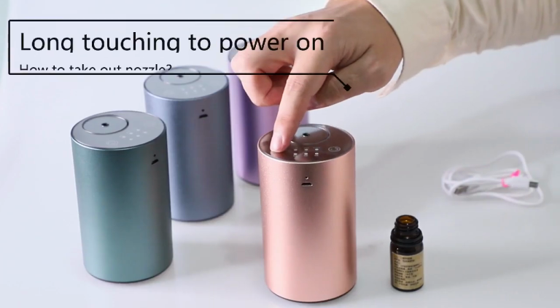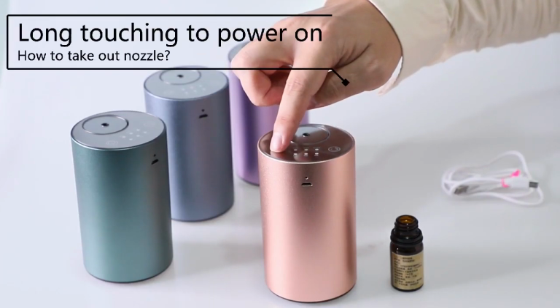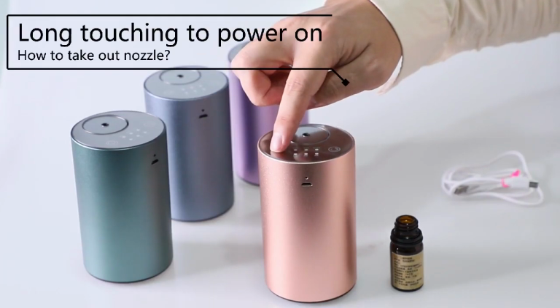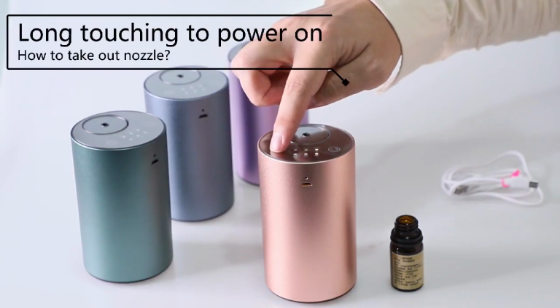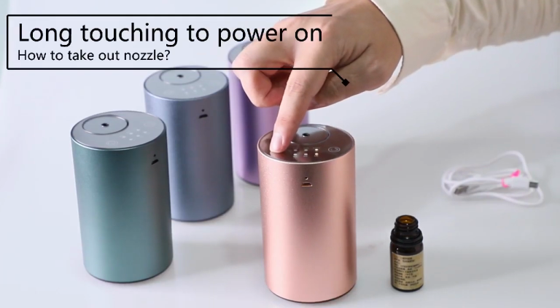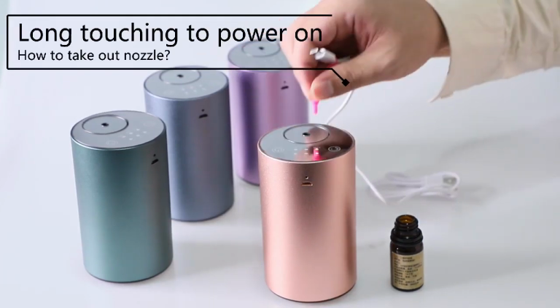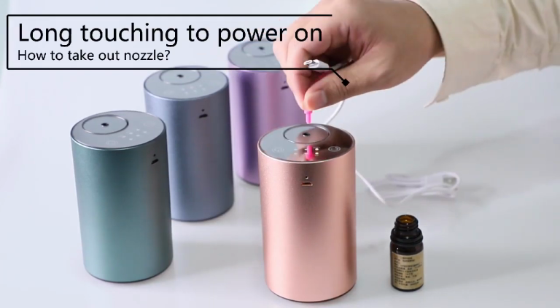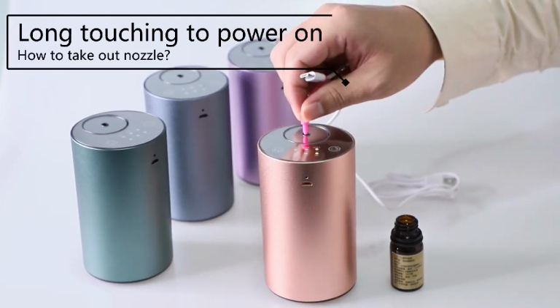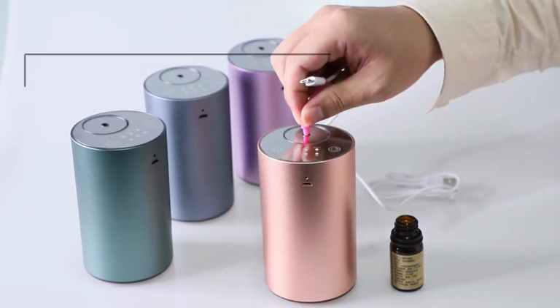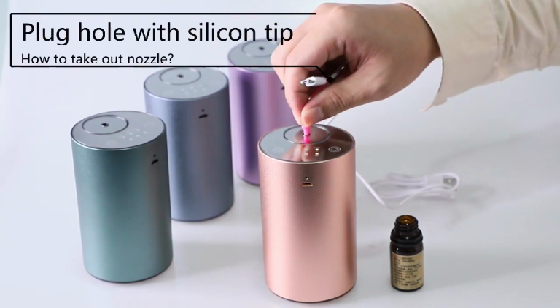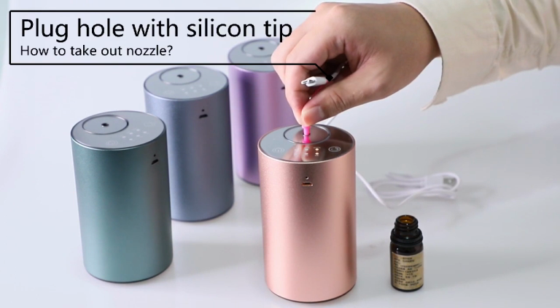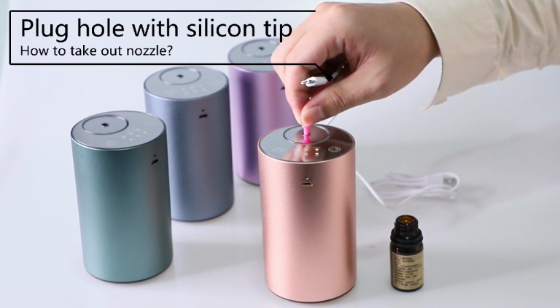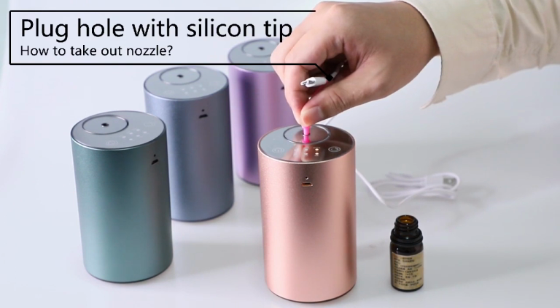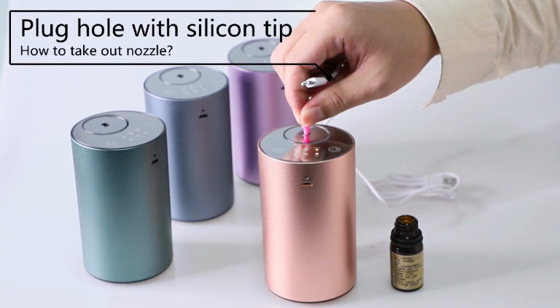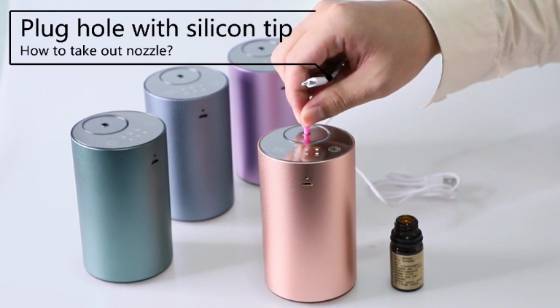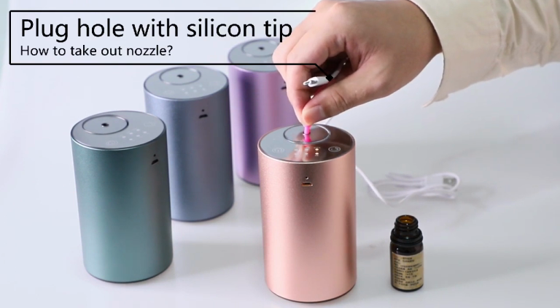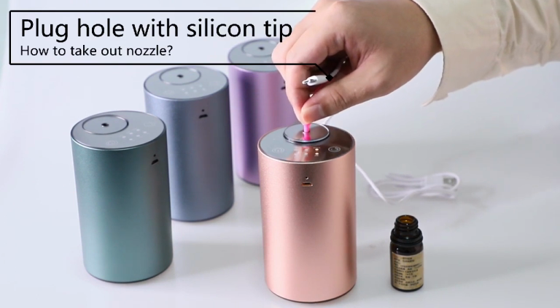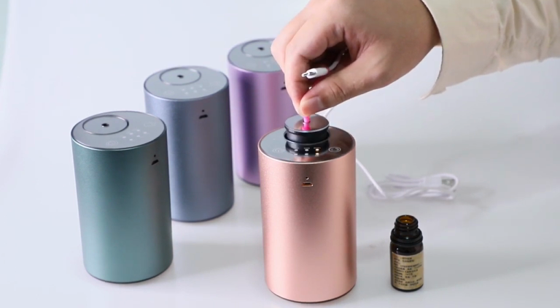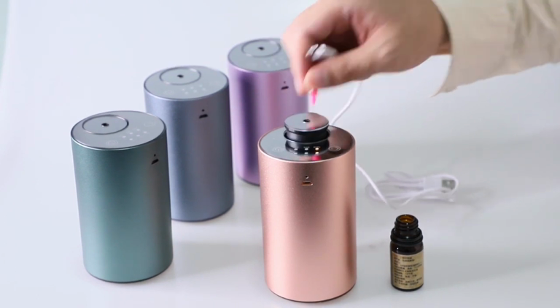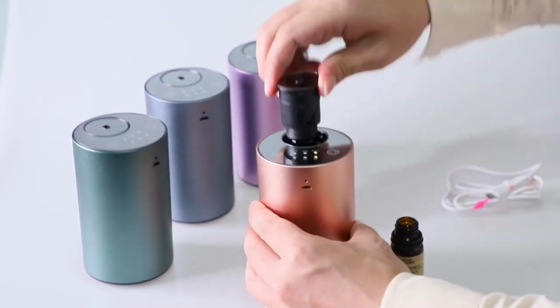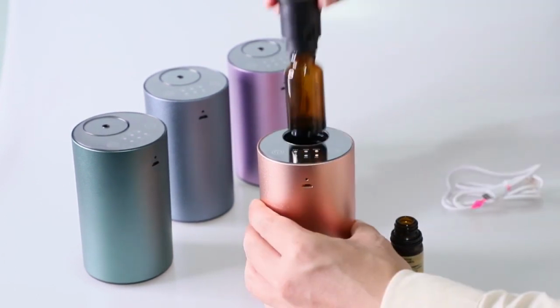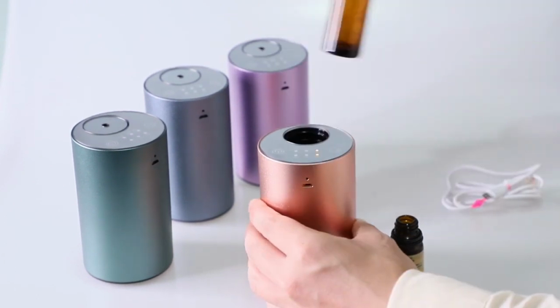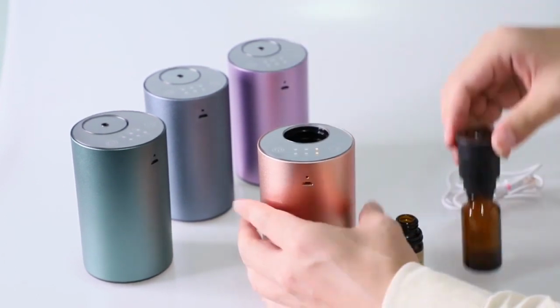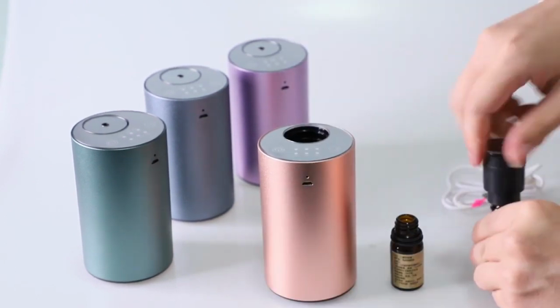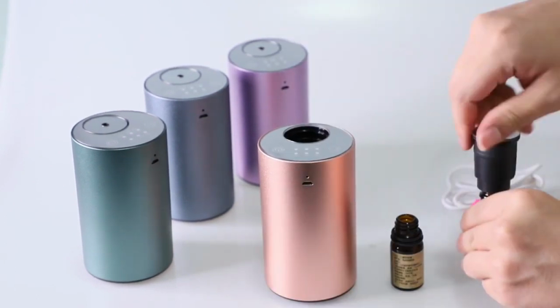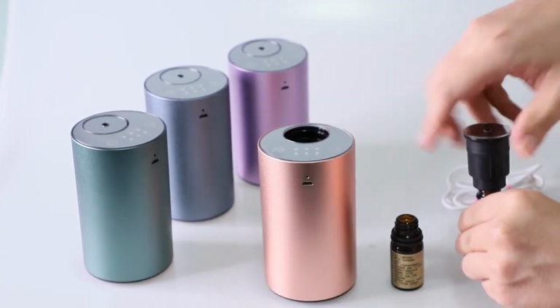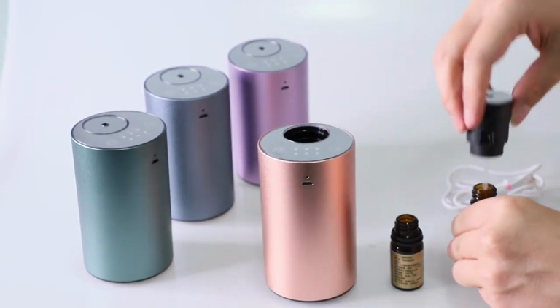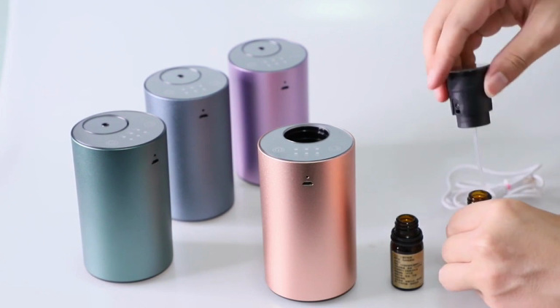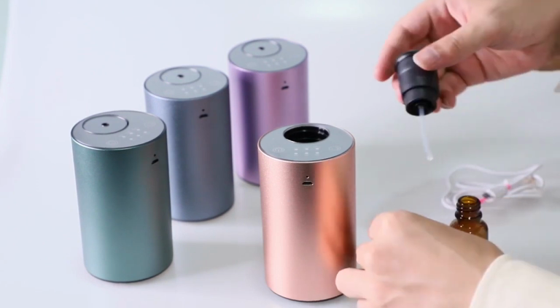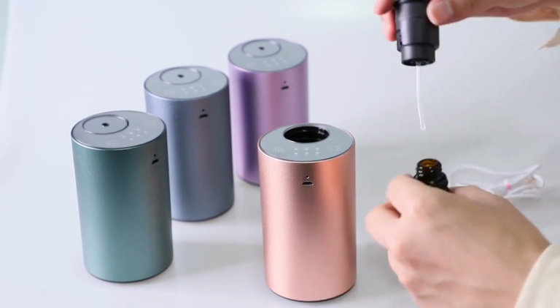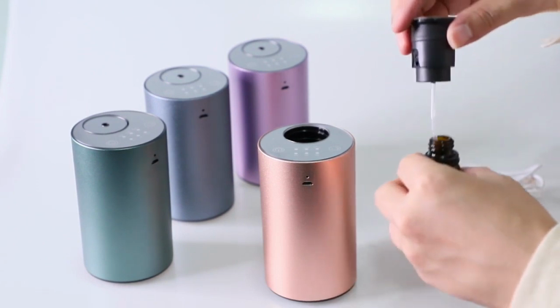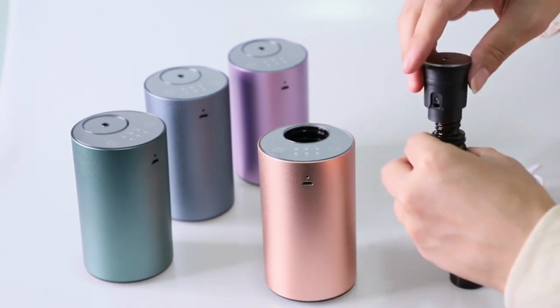How to take out the nozzle: turn on the device, then use the silicone tip plugs to make air pressure inside. The nozzle will then pop up.